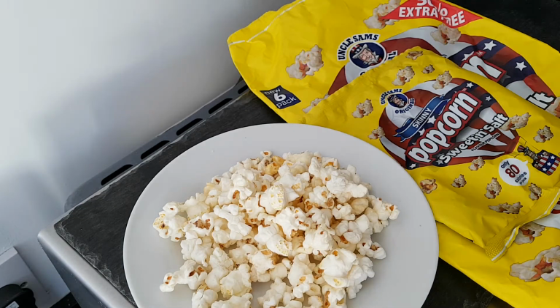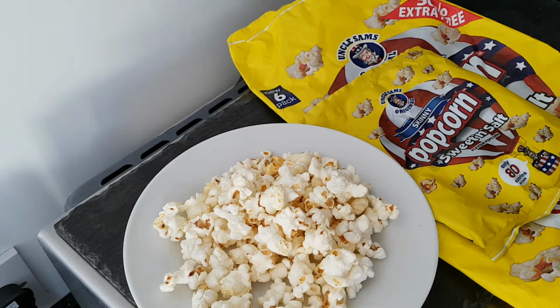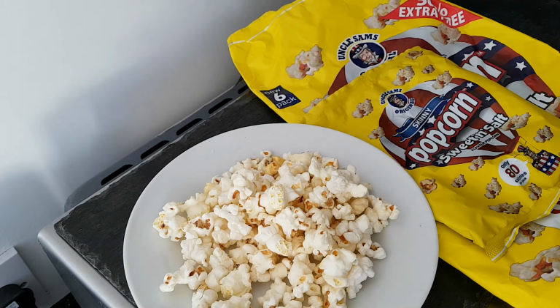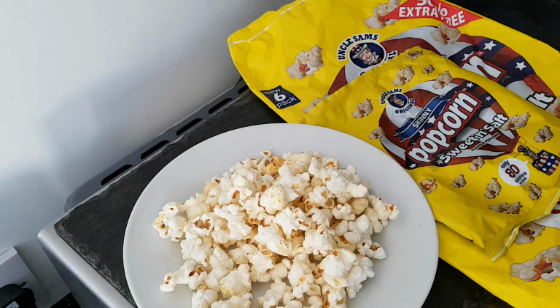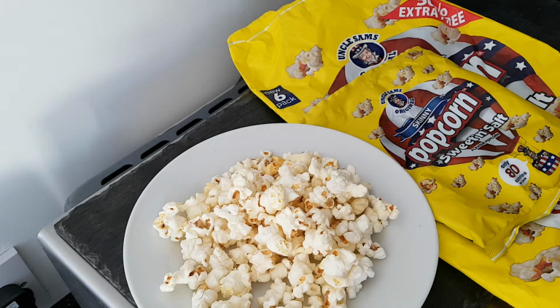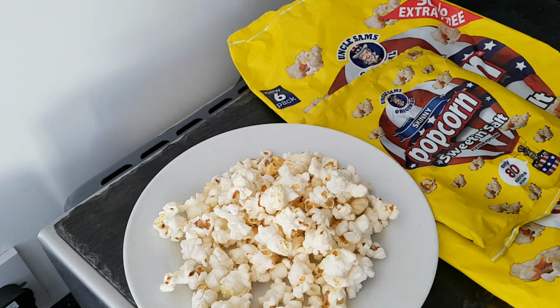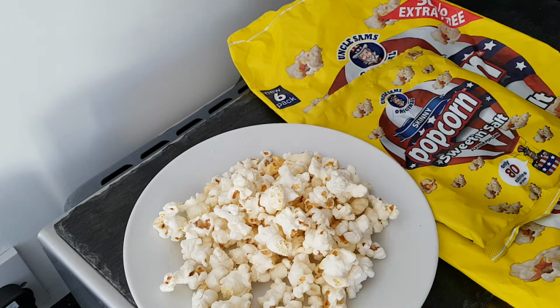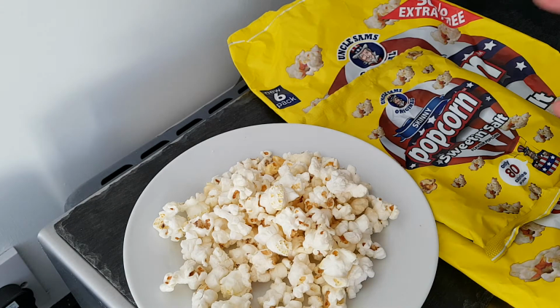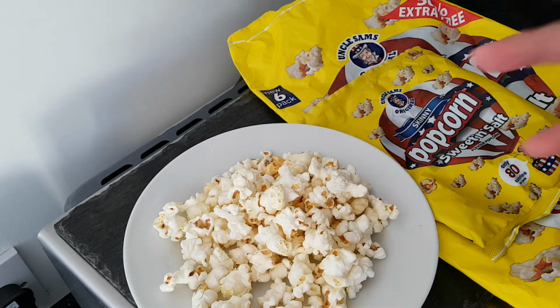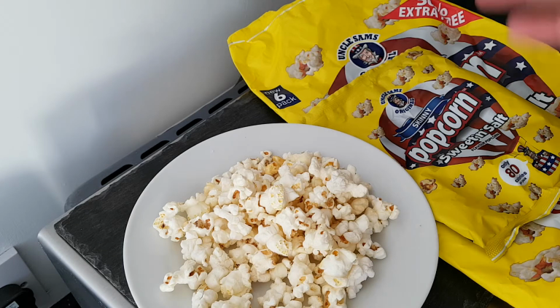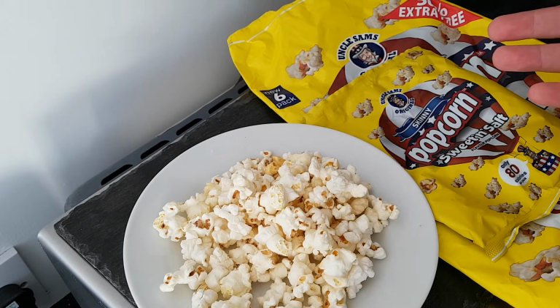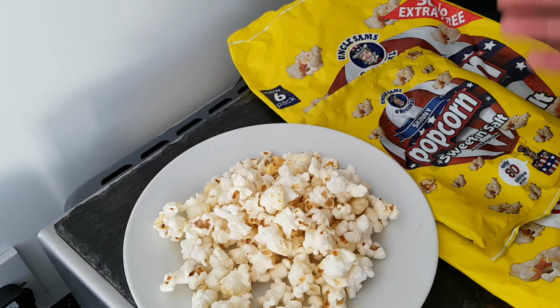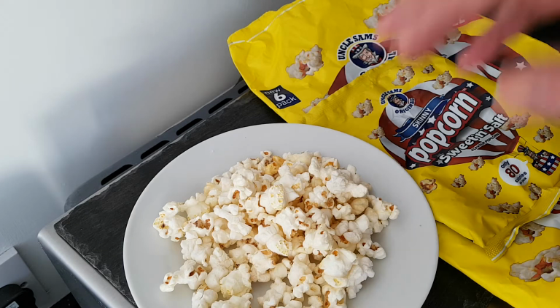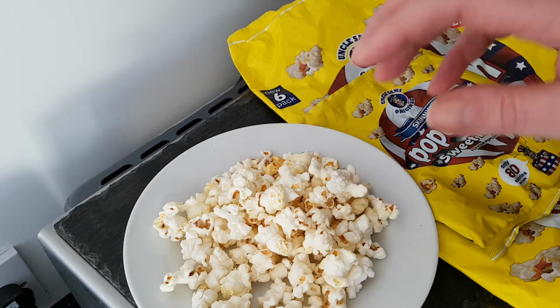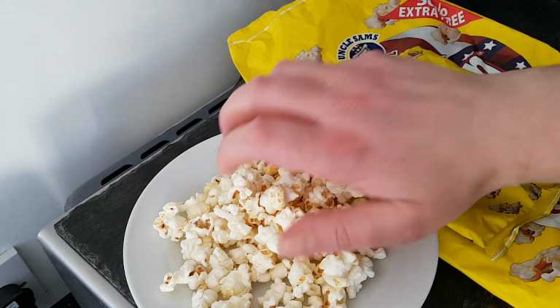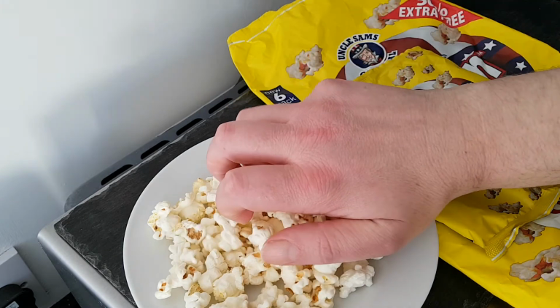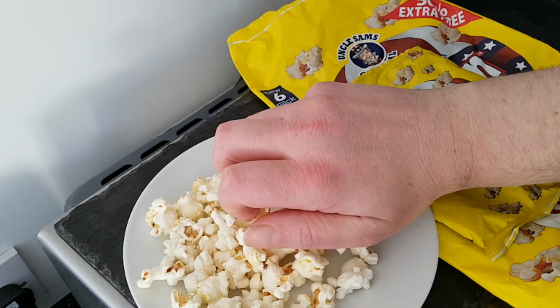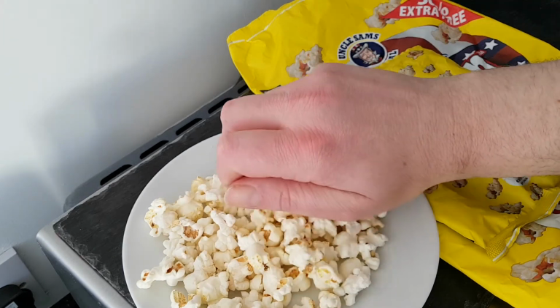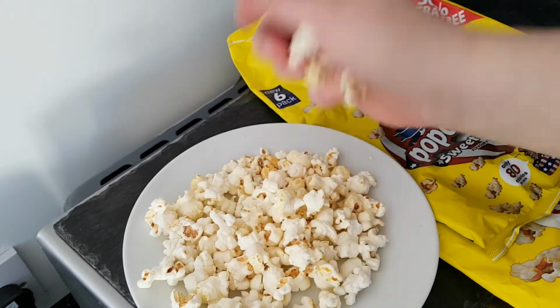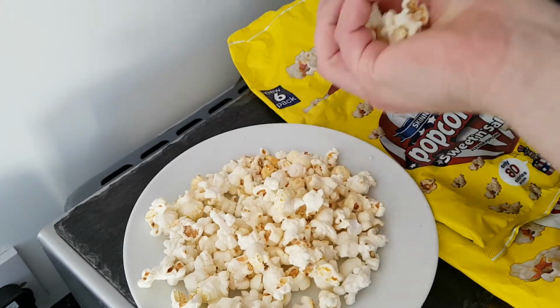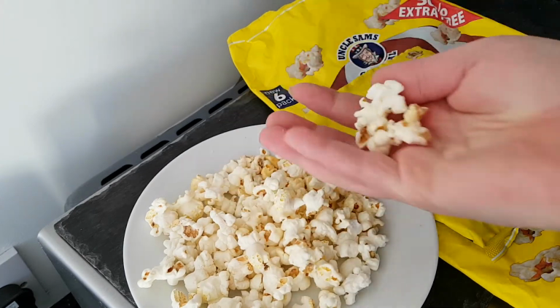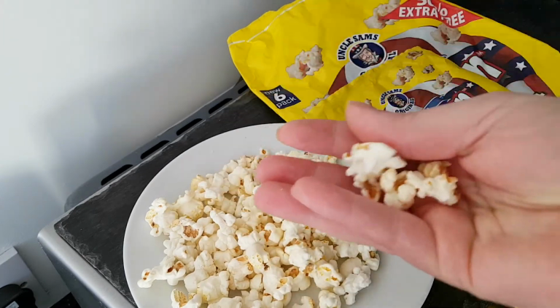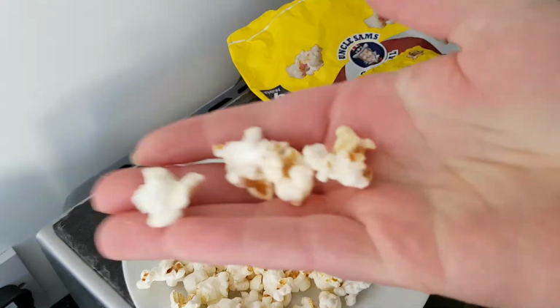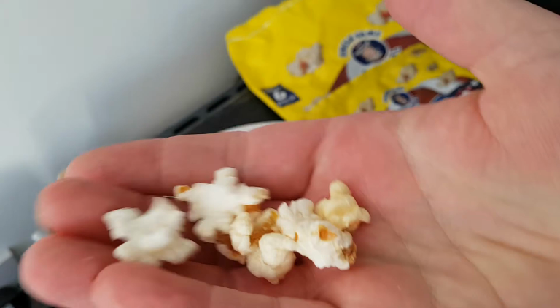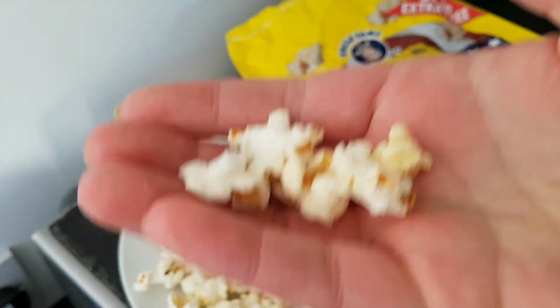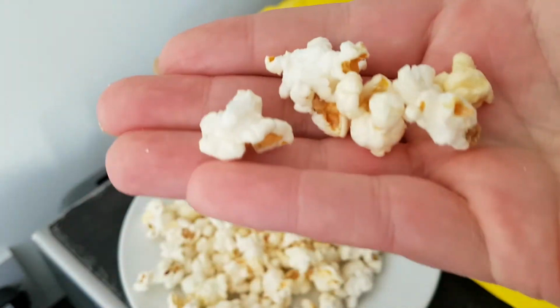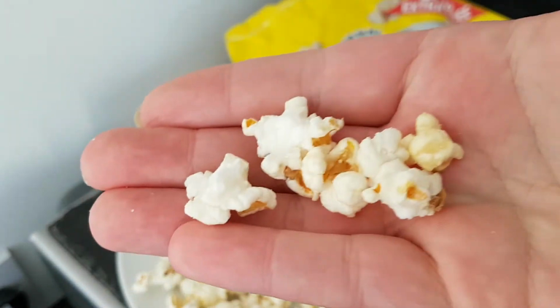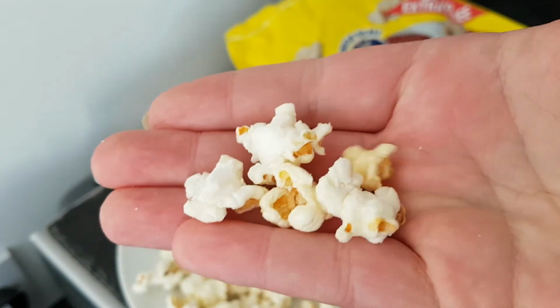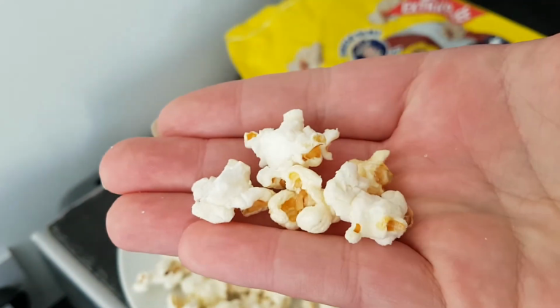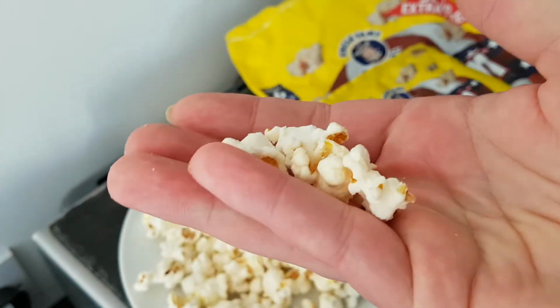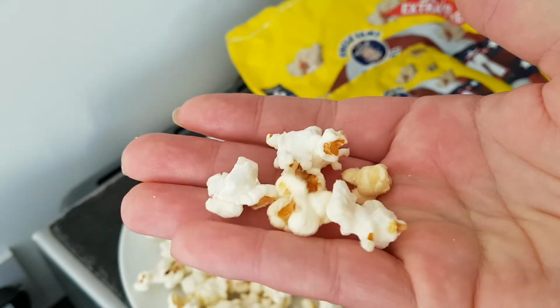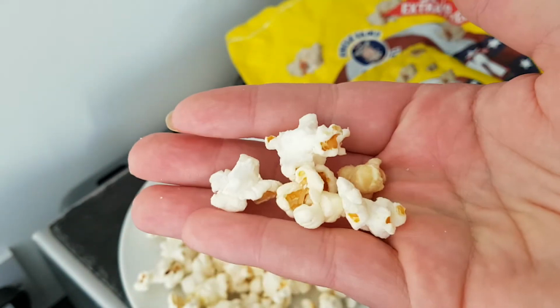The combination — the combination of the sweet and the salt — is just wonderful. And you can see what they look like. Absolutely beautiful.